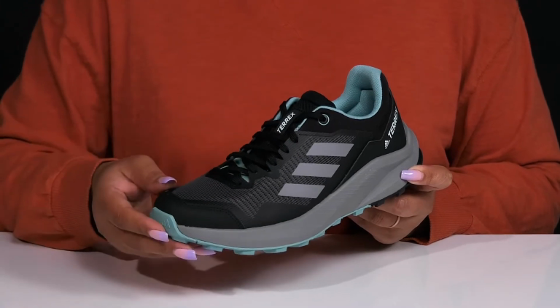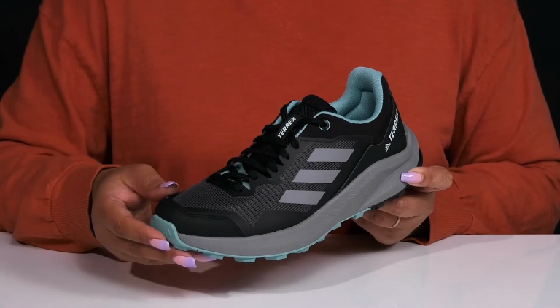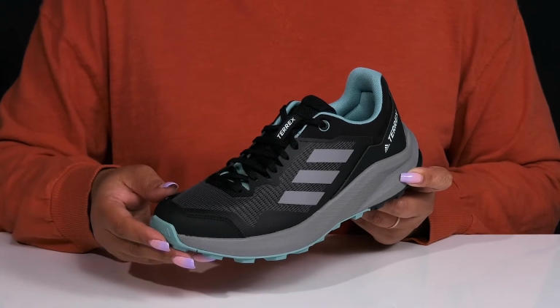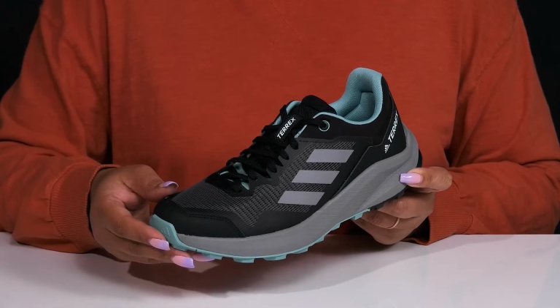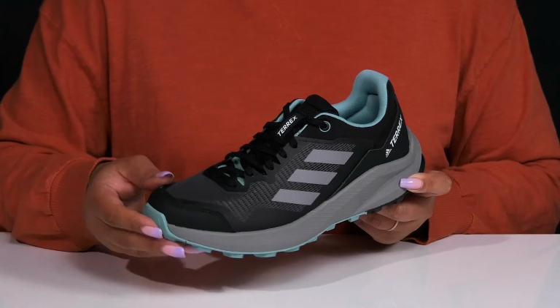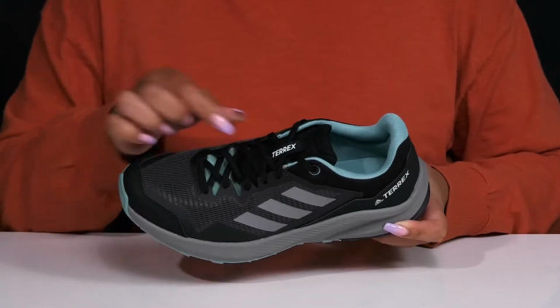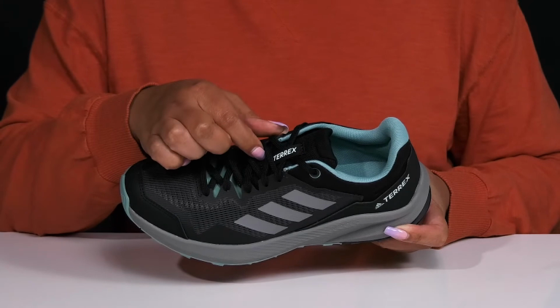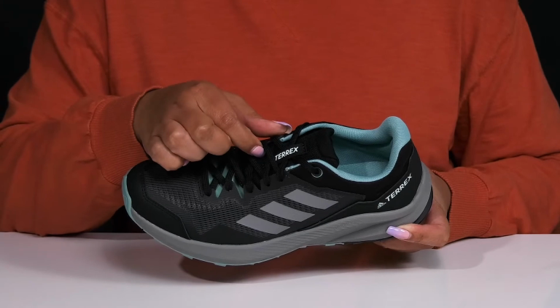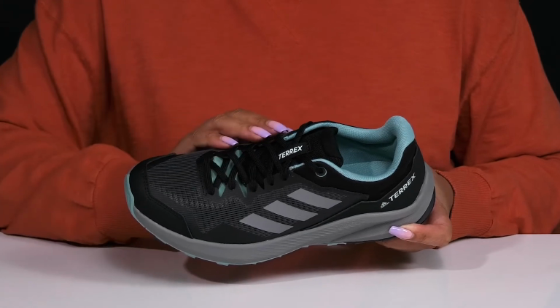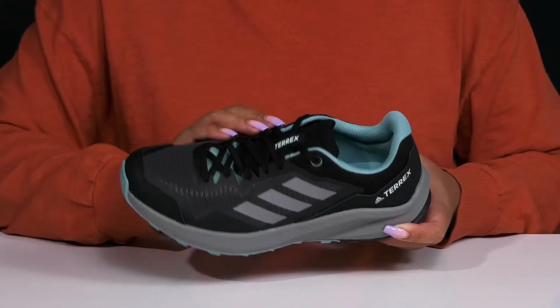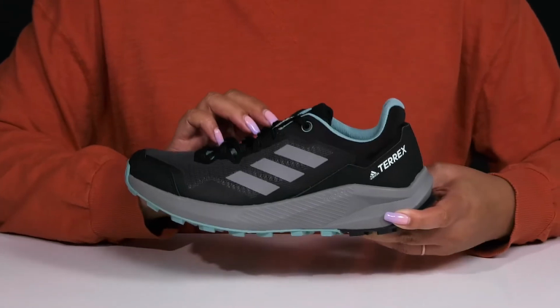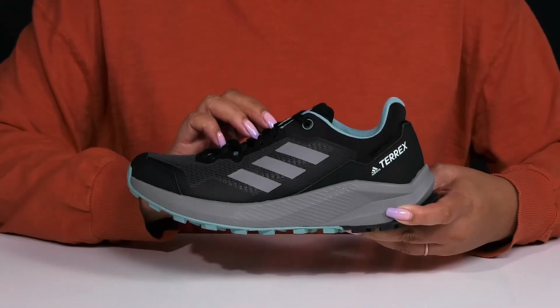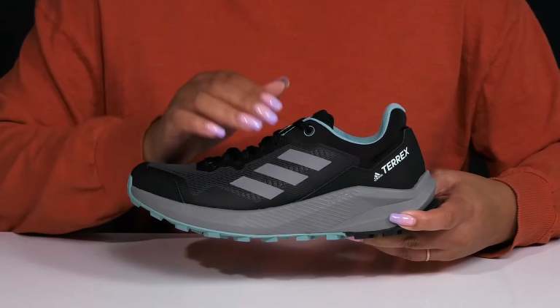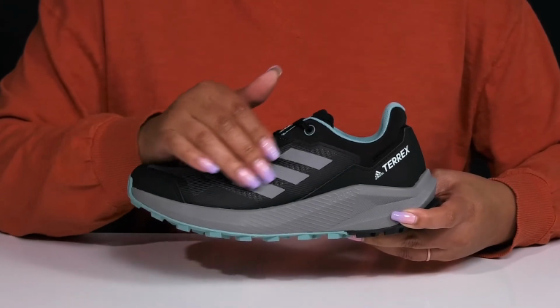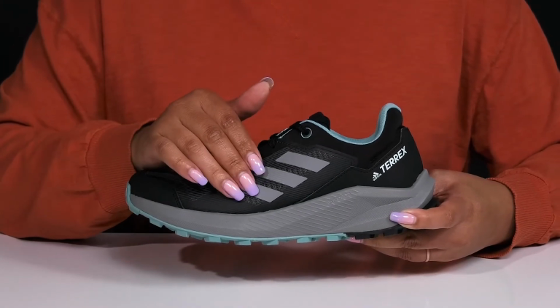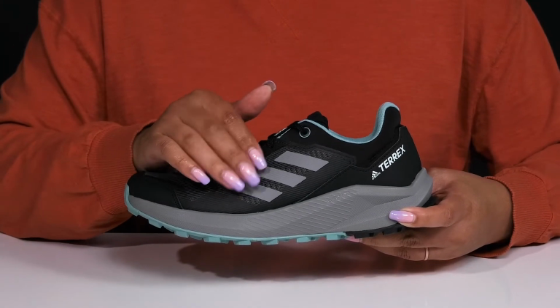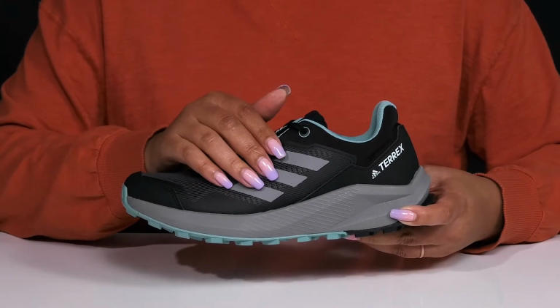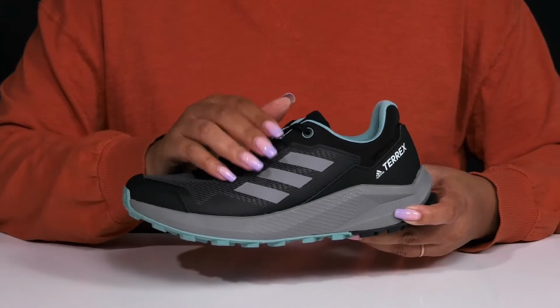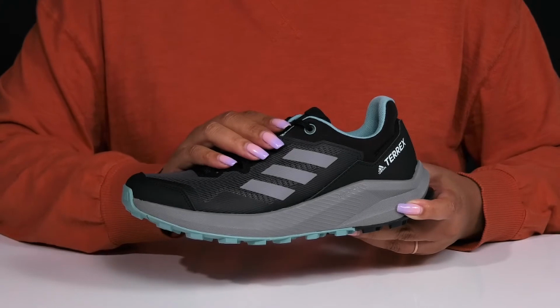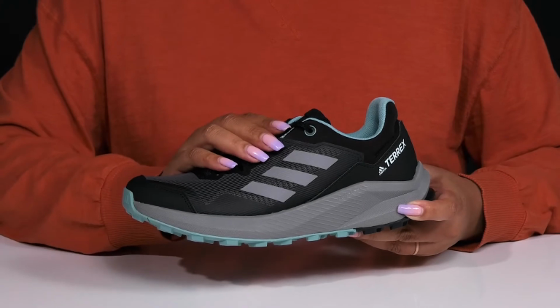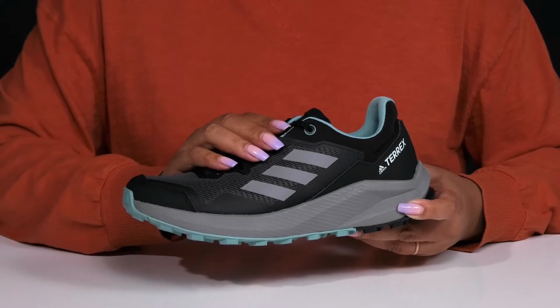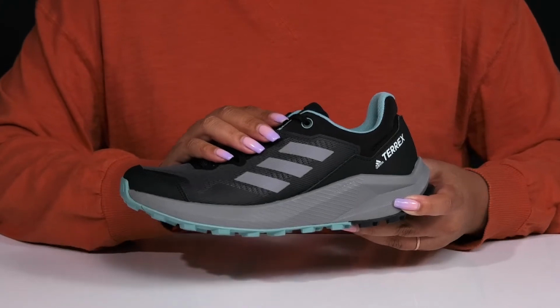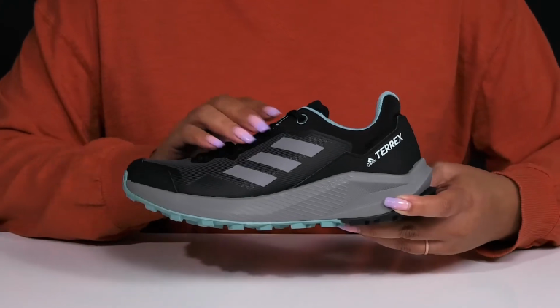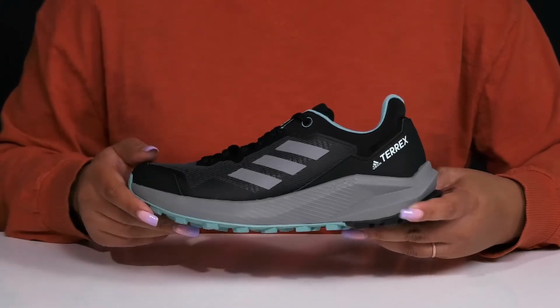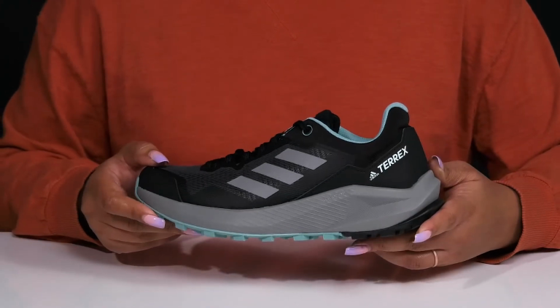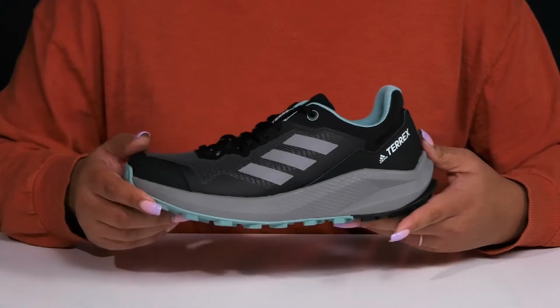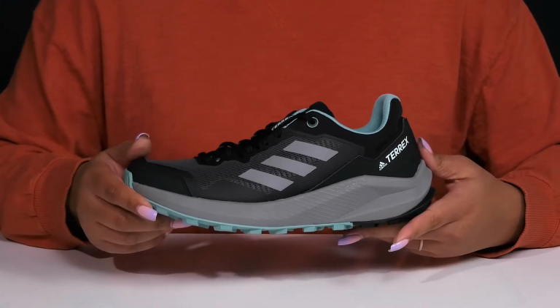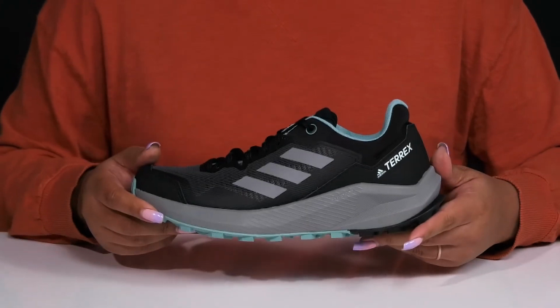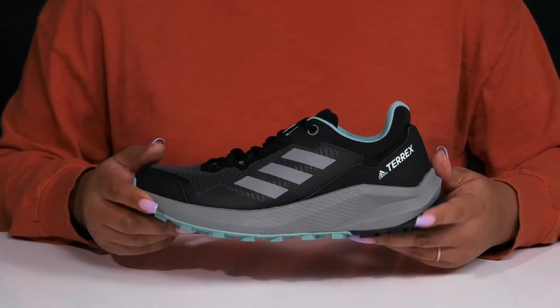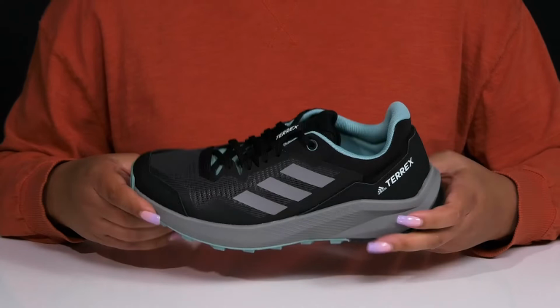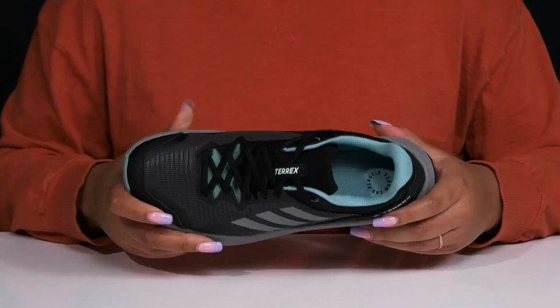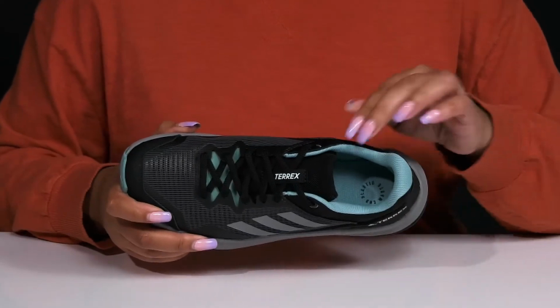A gusseted tongue gives you a snug and comfortable fit. You can also see the Adidas 3-stripe signature striping detail on the outside, which is very recognizable and stylish.